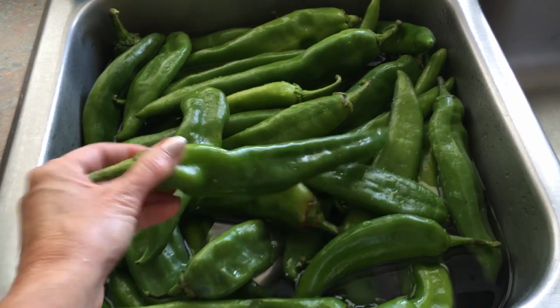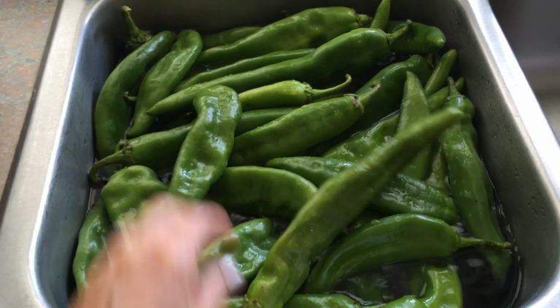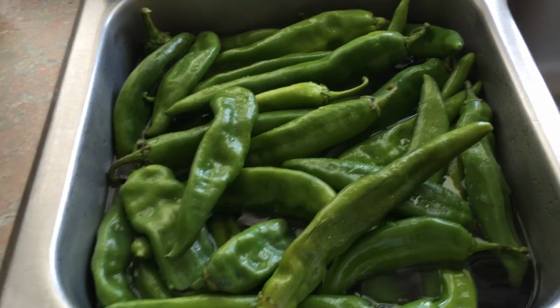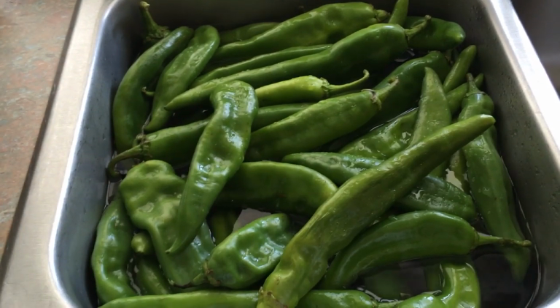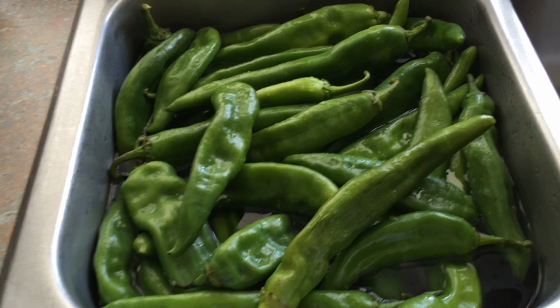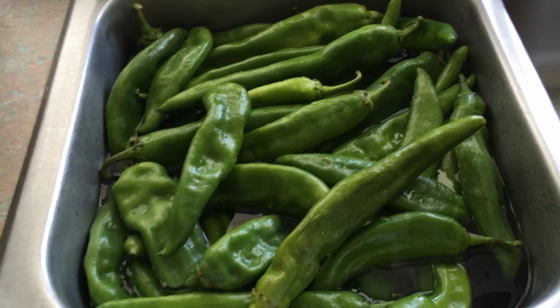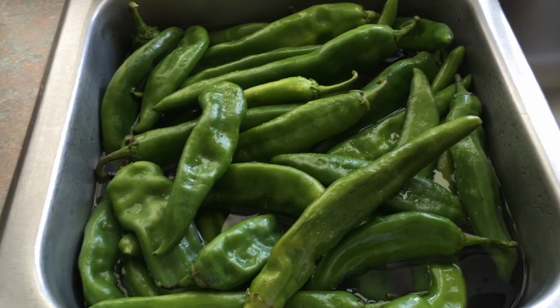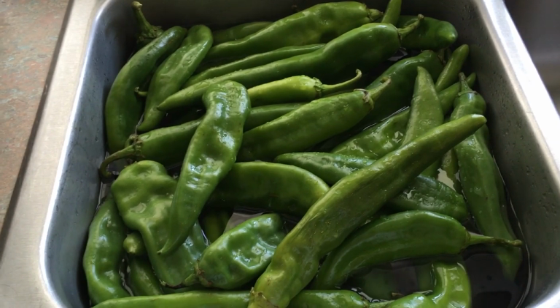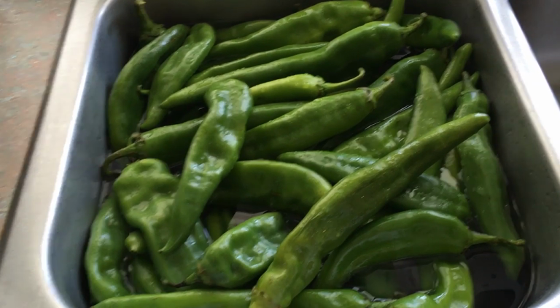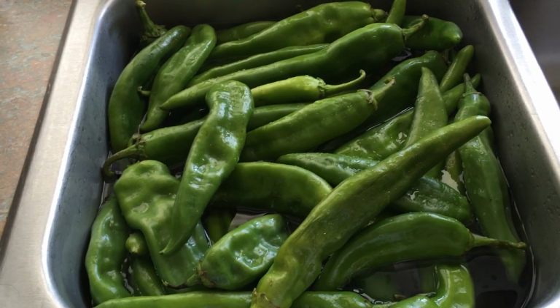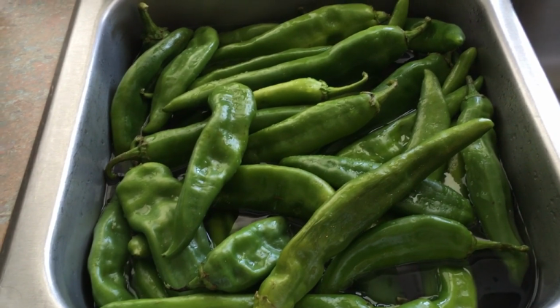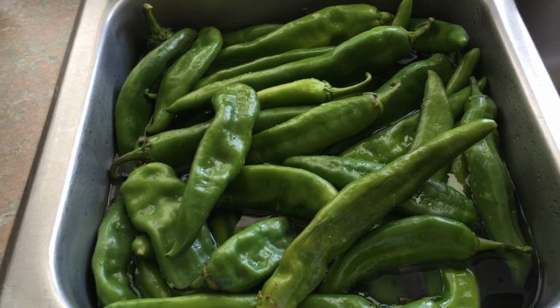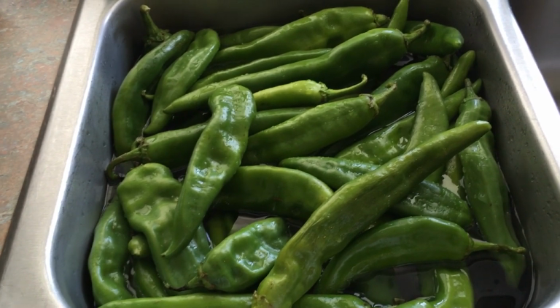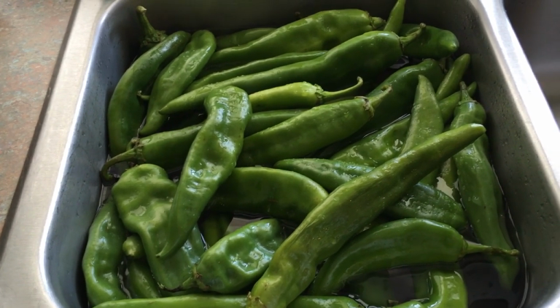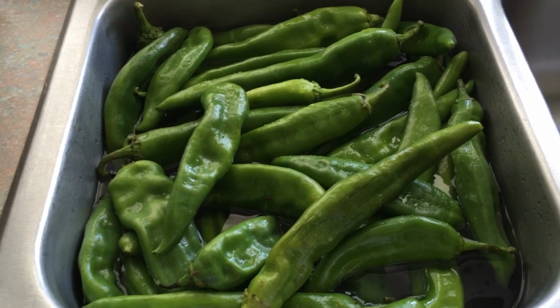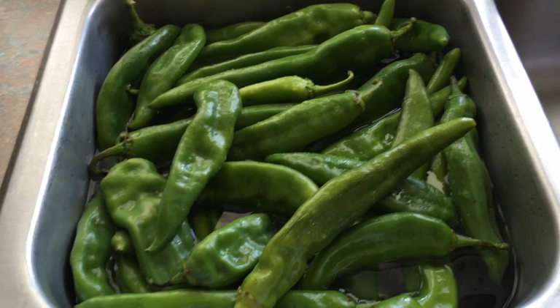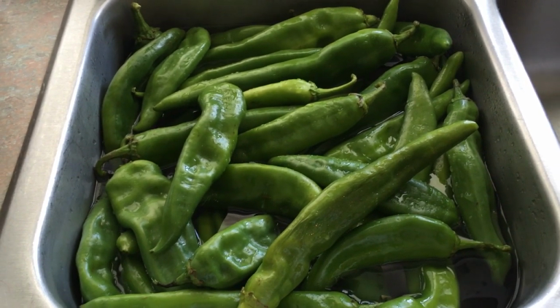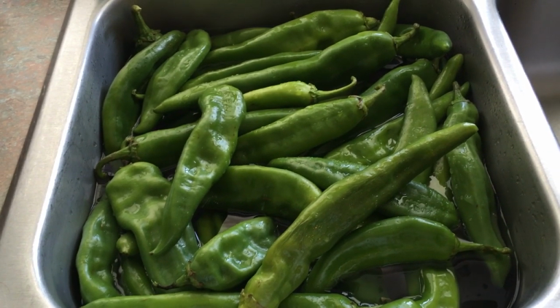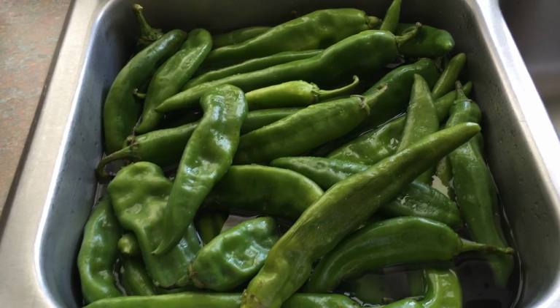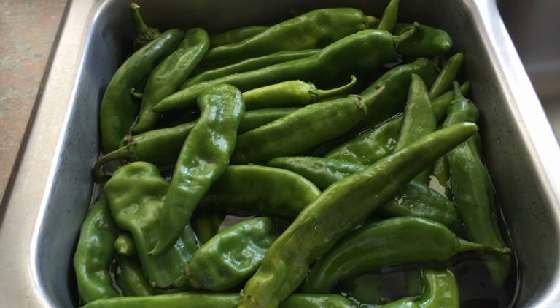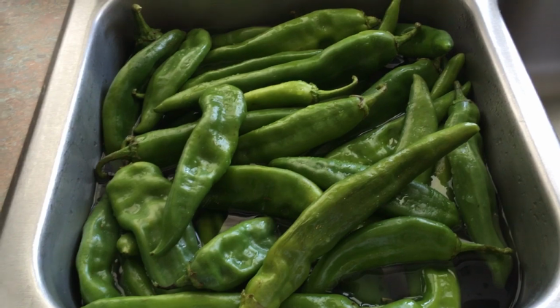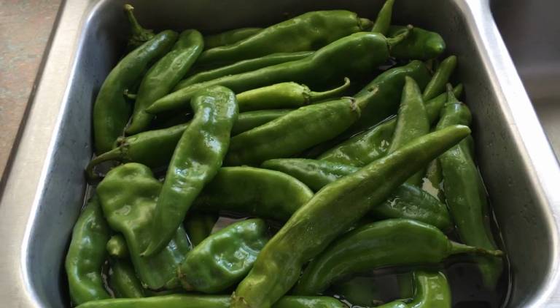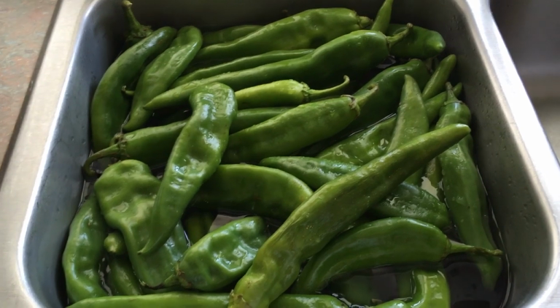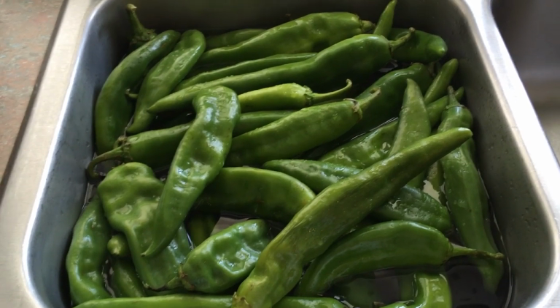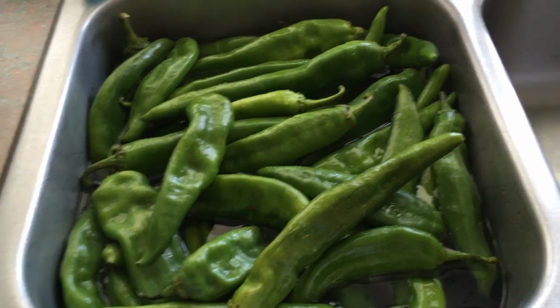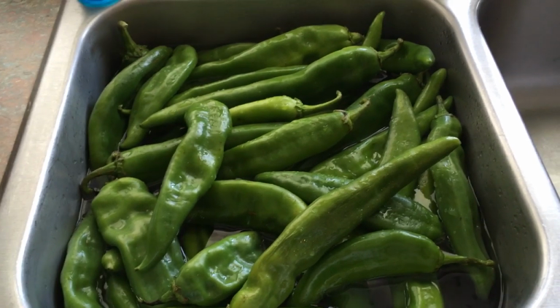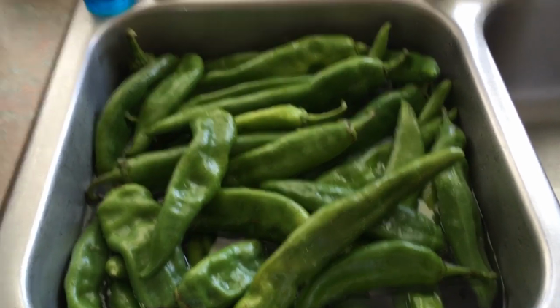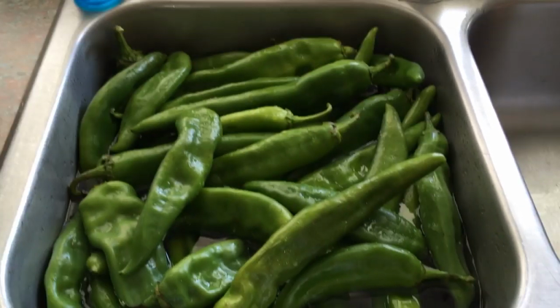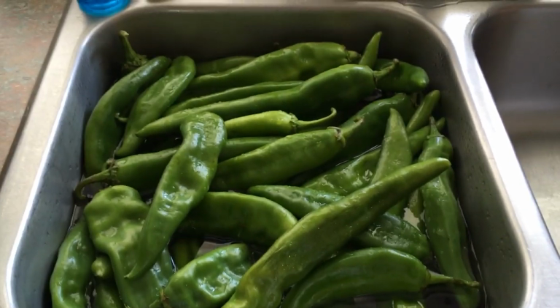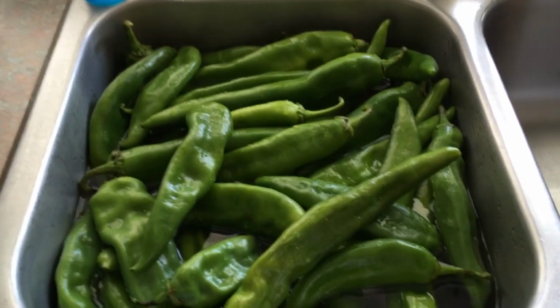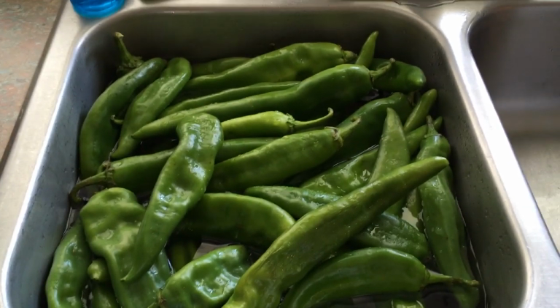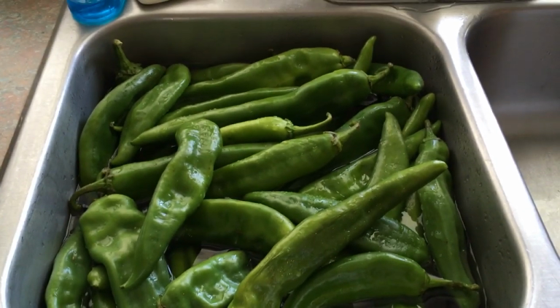Right now we're soaking them in water and we're getting them cleaned off. They still did have some of that New Mexico sand on them. So we're going to let them soak and clean up a little bit, and we're going to show you how to roast these and freeze them for your year-long recipes.